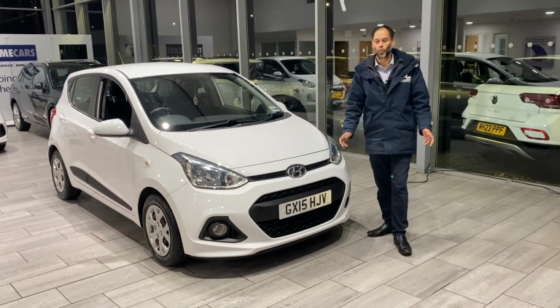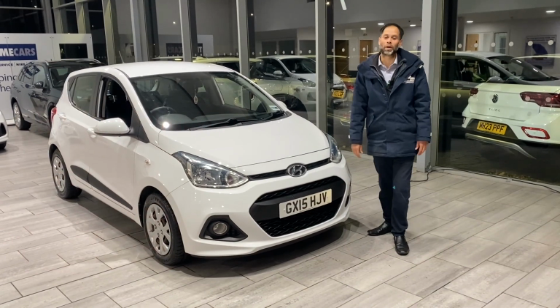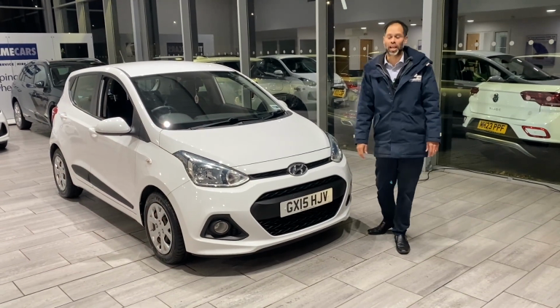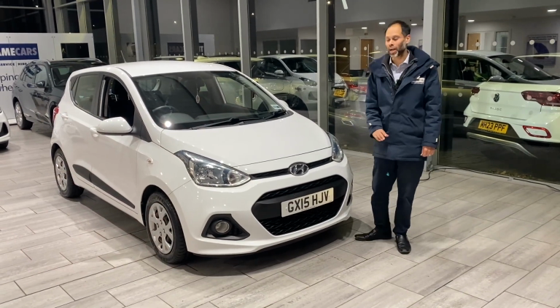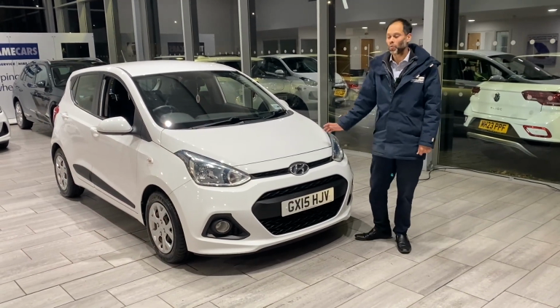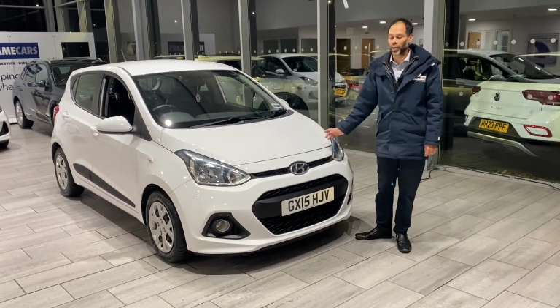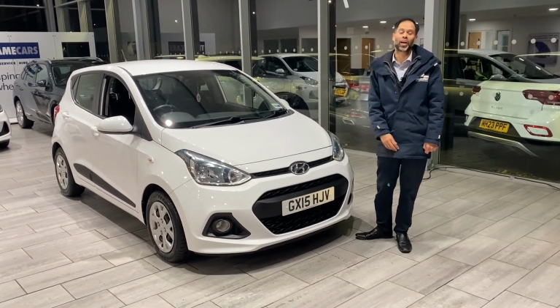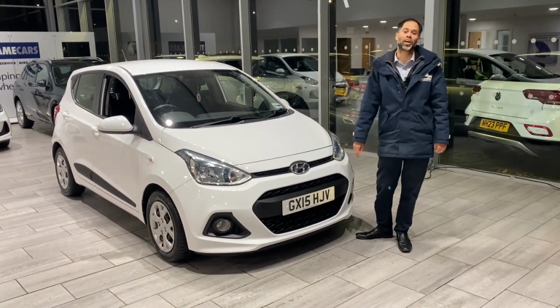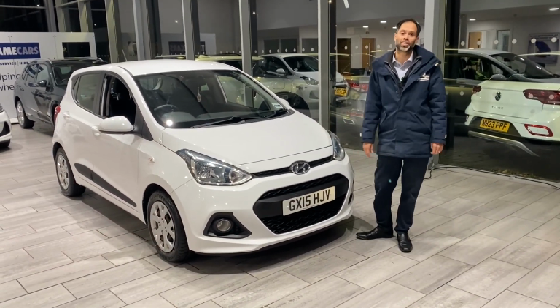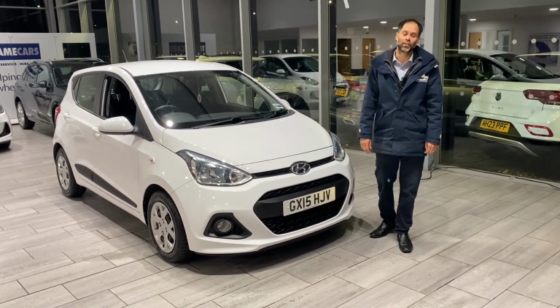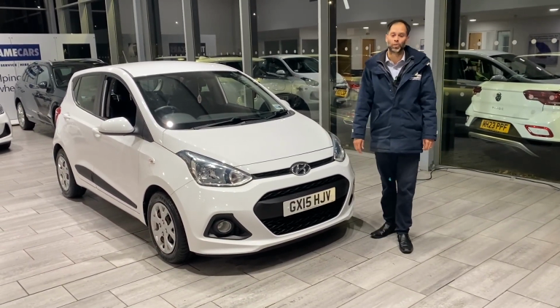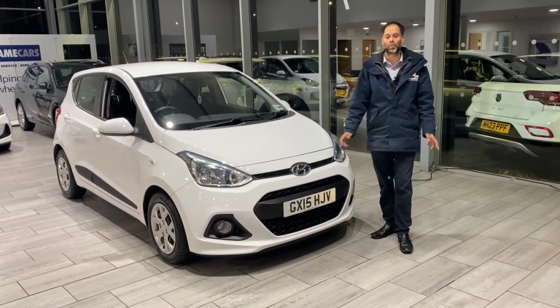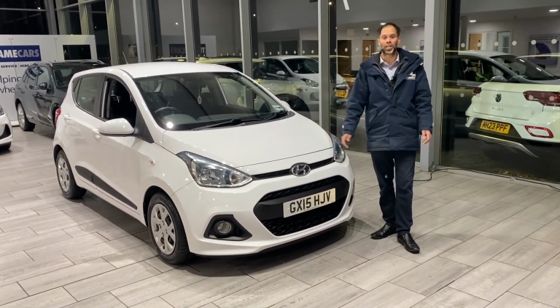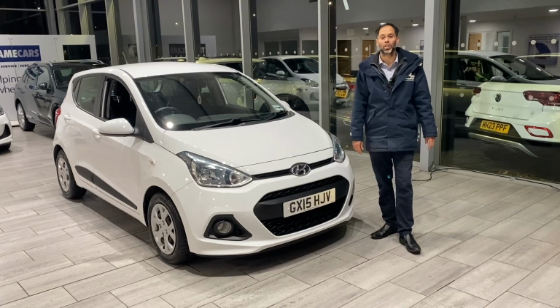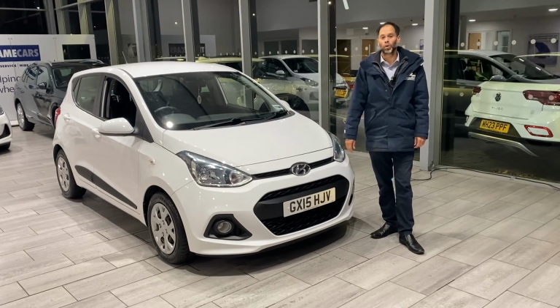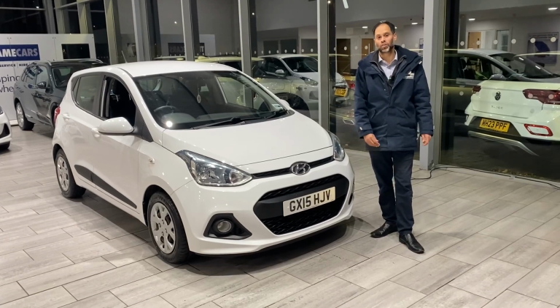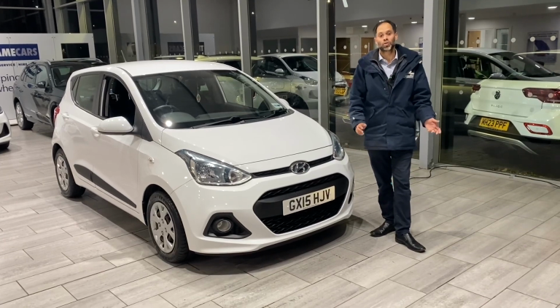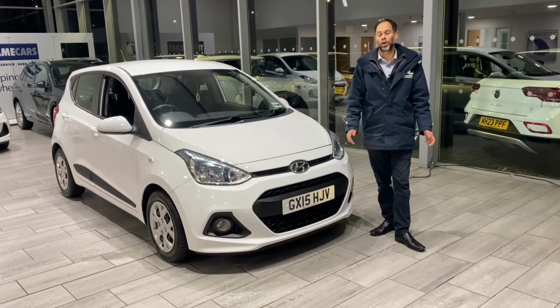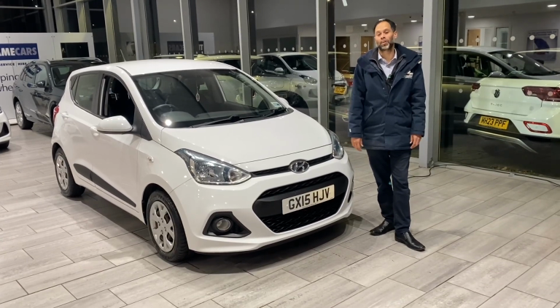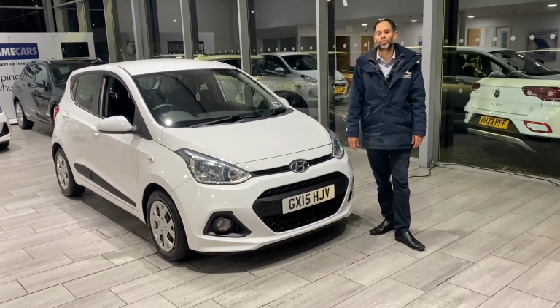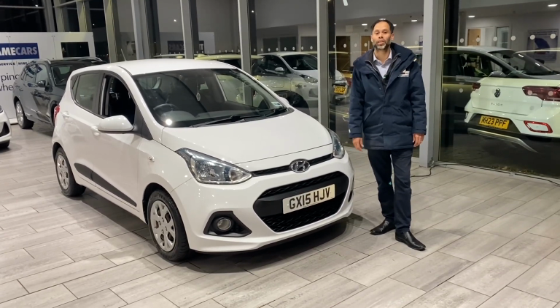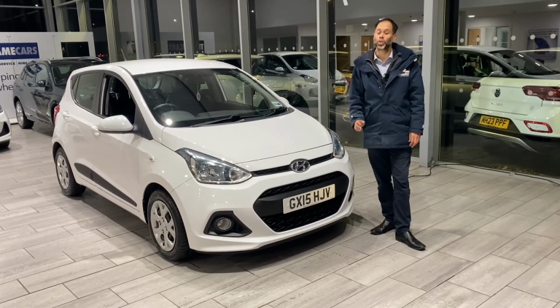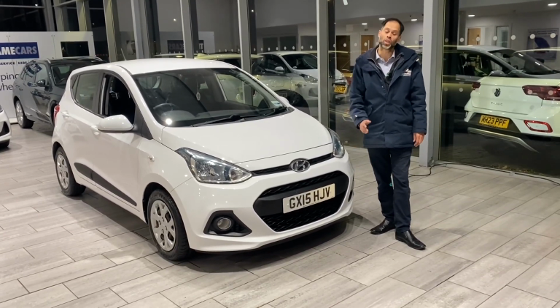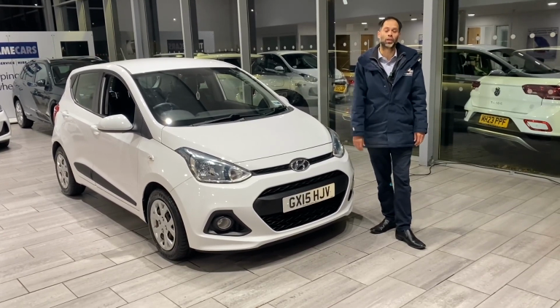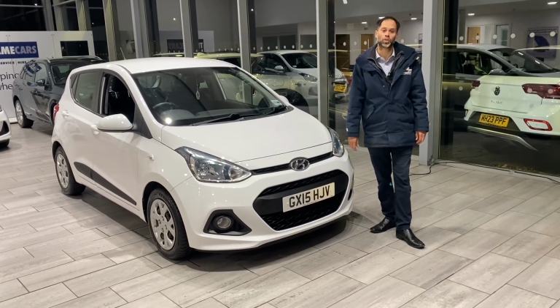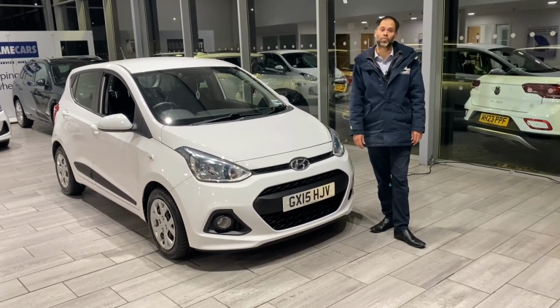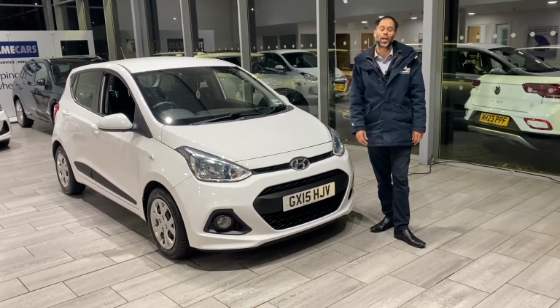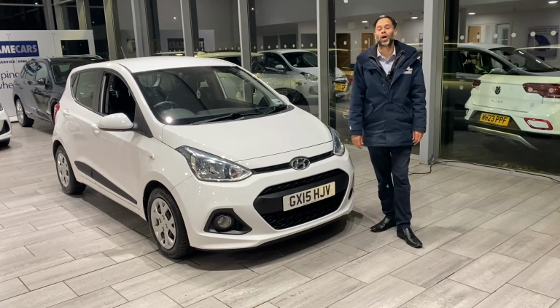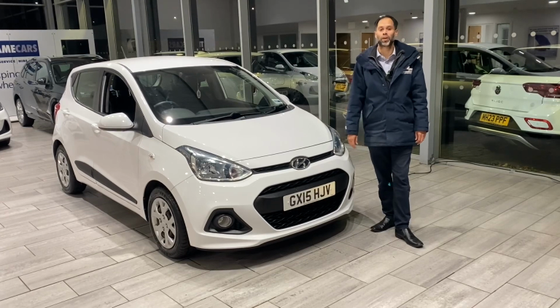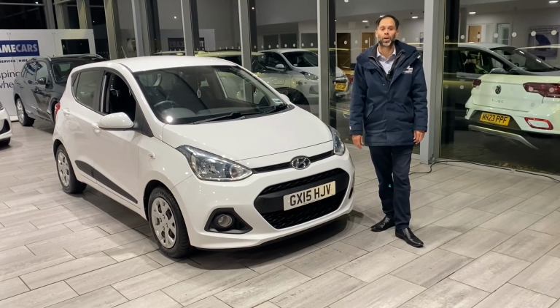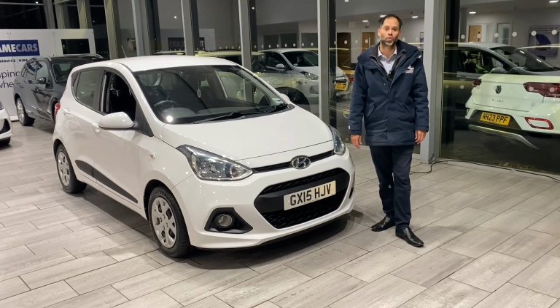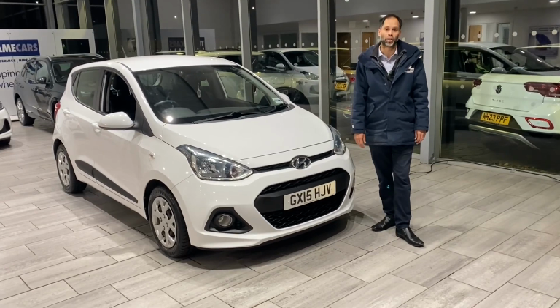Welcome back to Tame Cars. We have a lovely Hyundai A10 here for you. We are Trustpilot 5-star rated, we're a used car dealer of 2023, and we're highly recommended by AutoTrader.